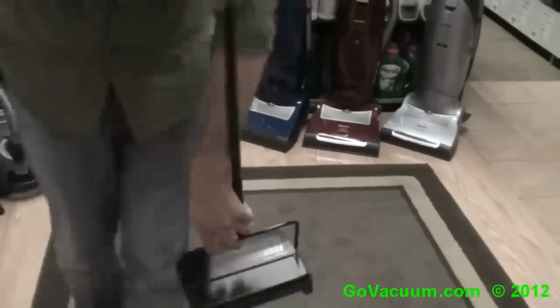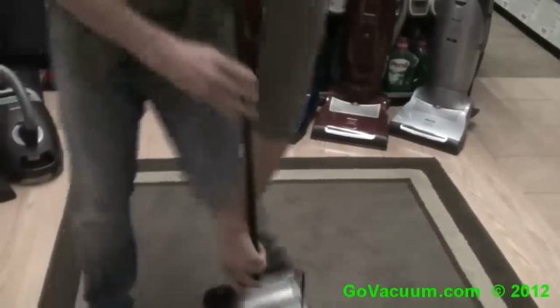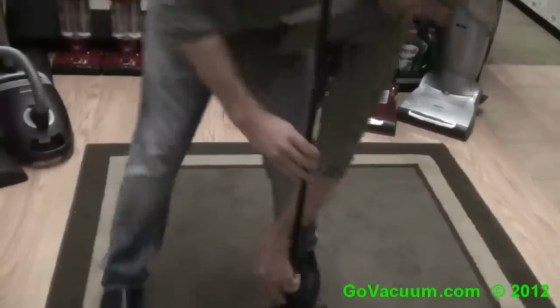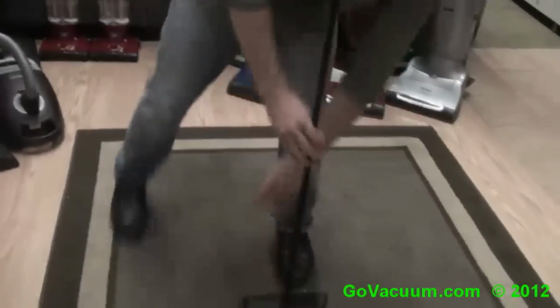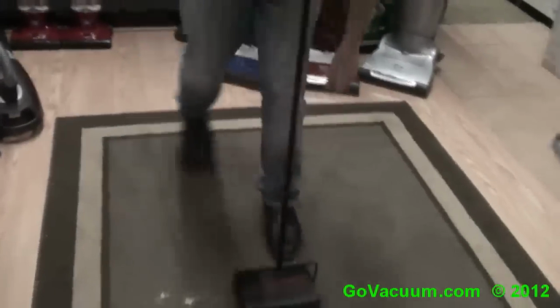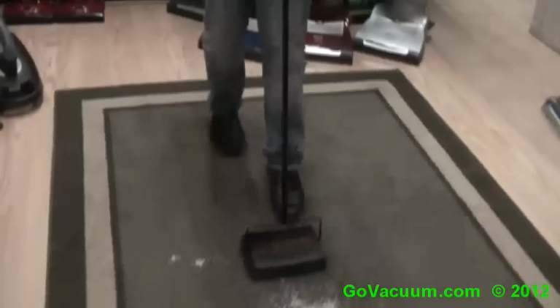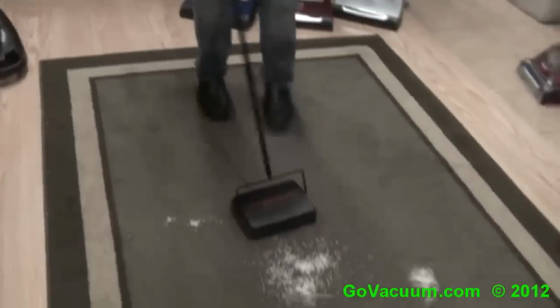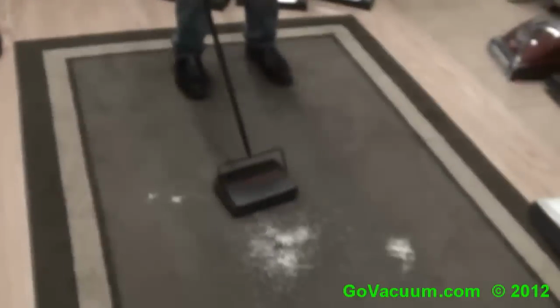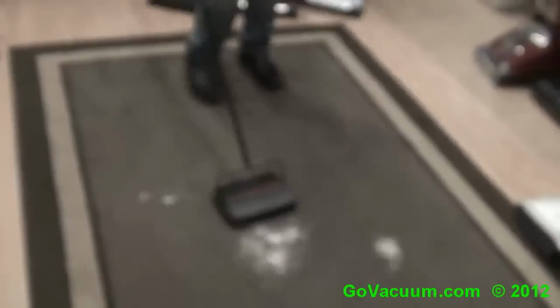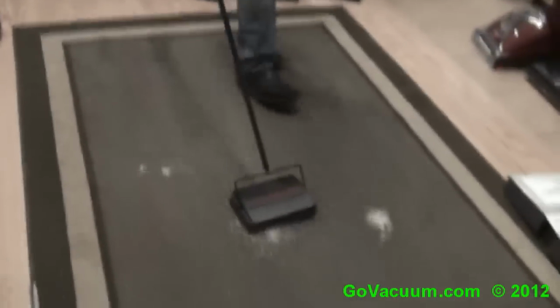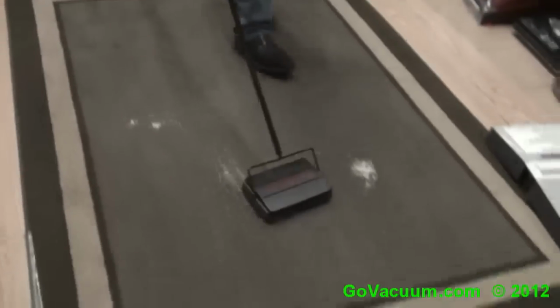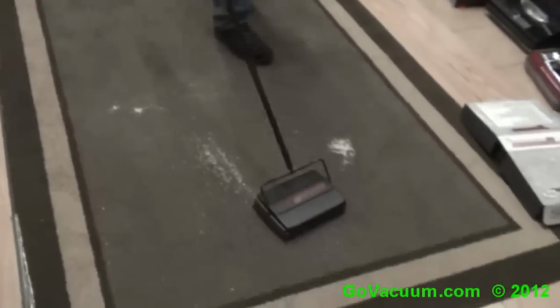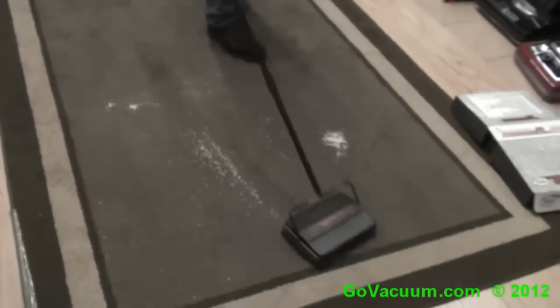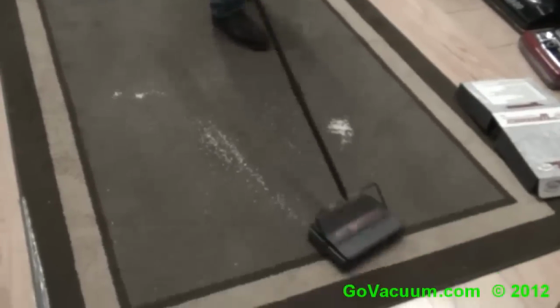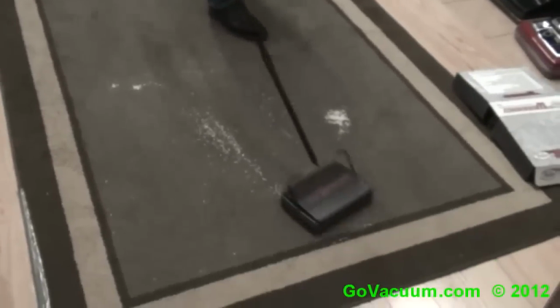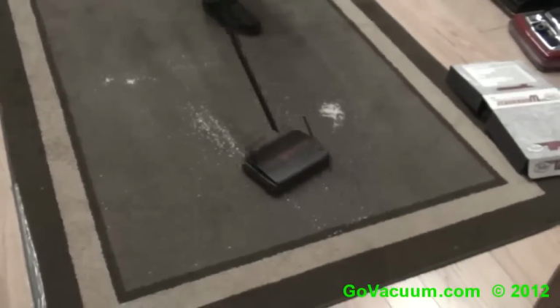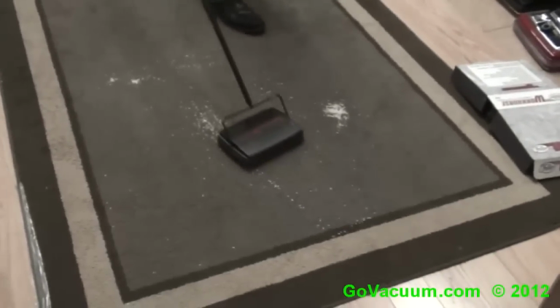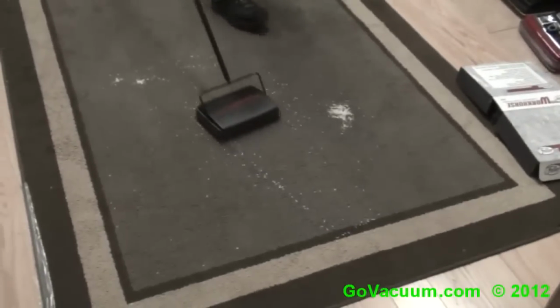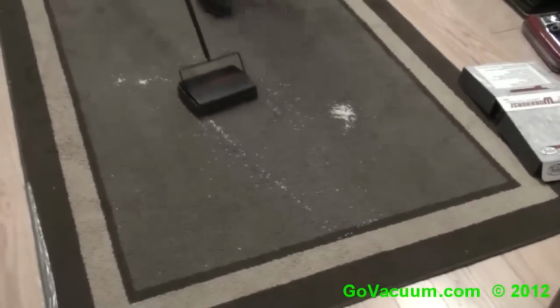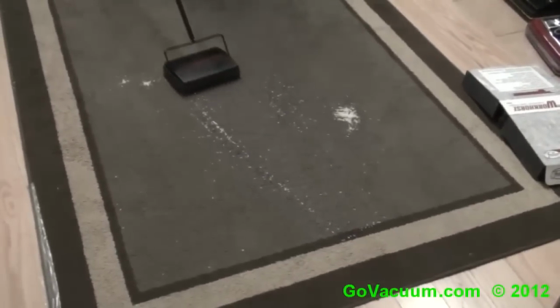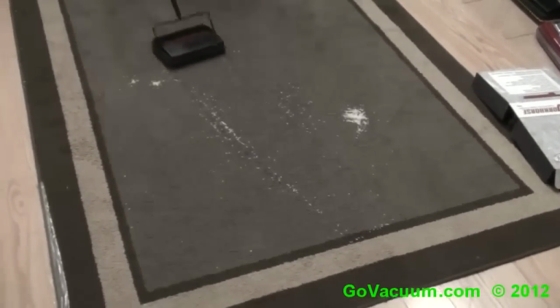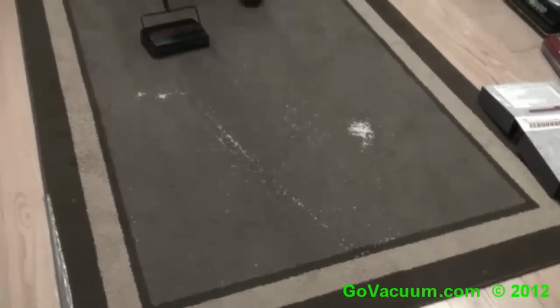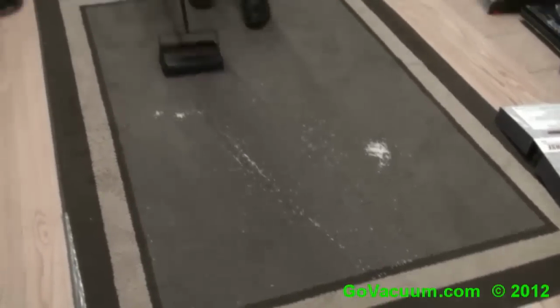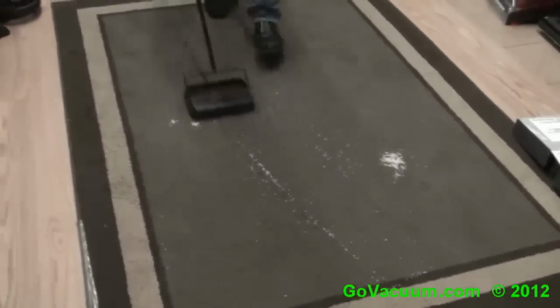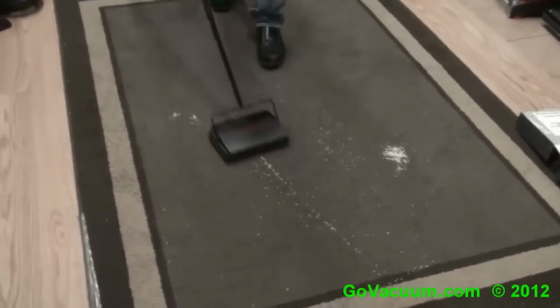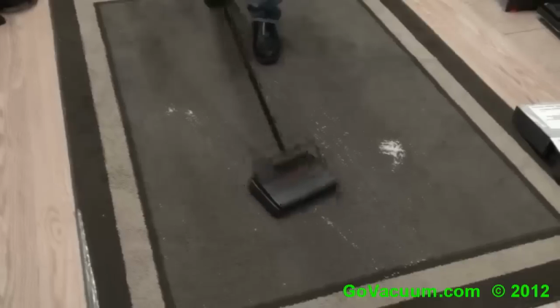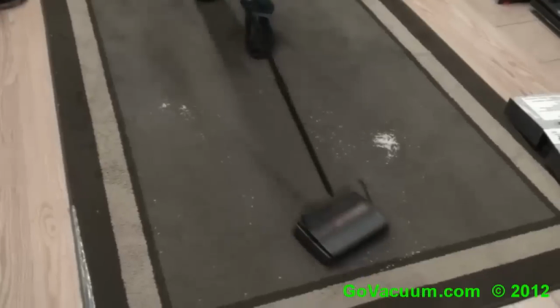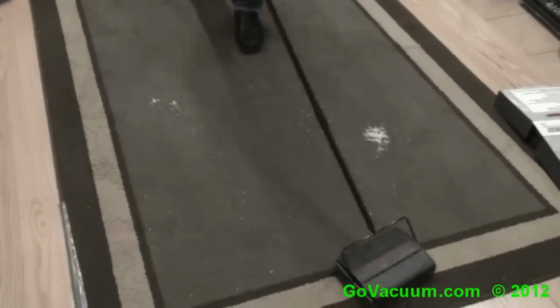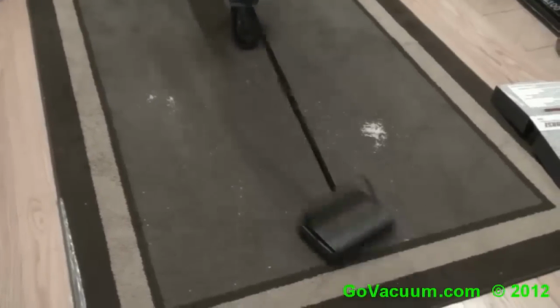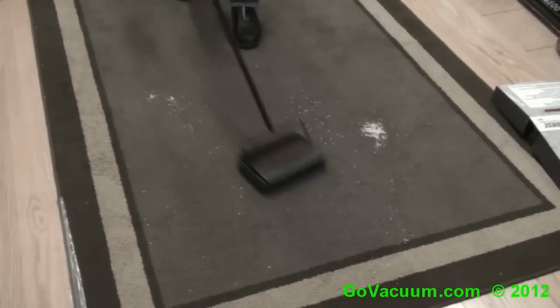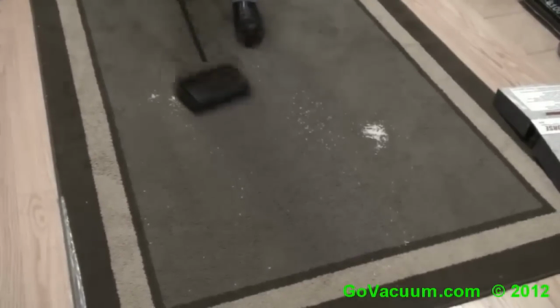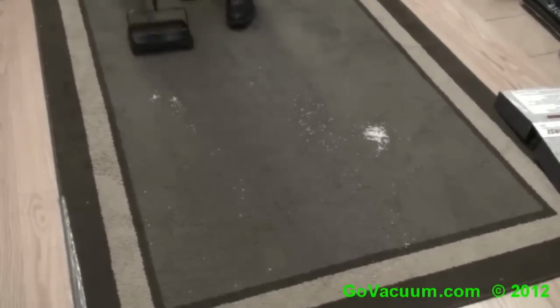Okay, so let's go ahead and start vacuuming here. Just going to push it over a little slowly, and it actually is cleaning on the back path as well as the front path. As you can see, it does a good job.